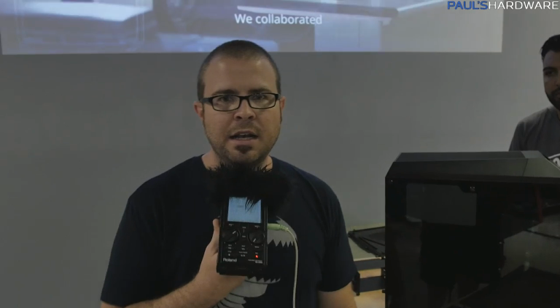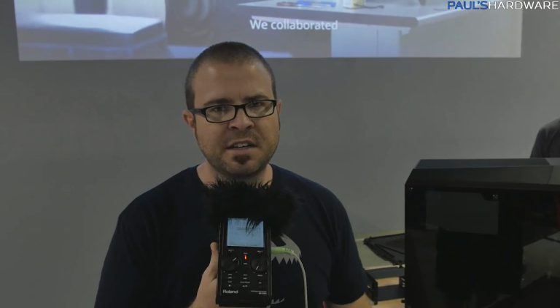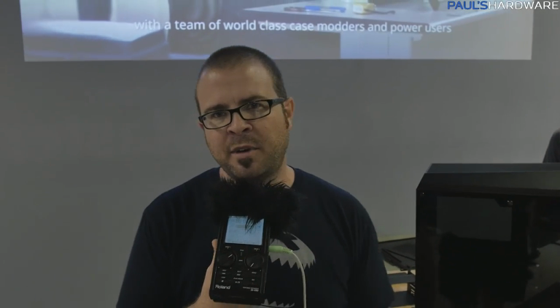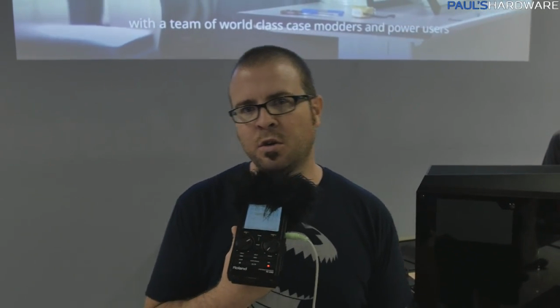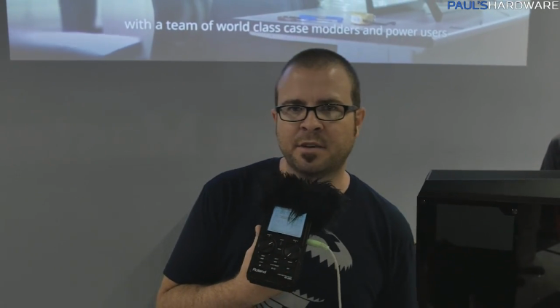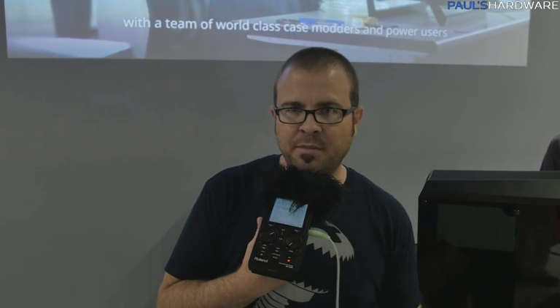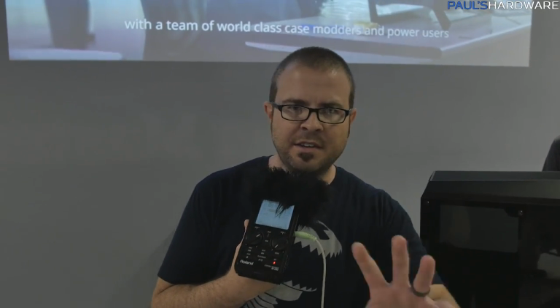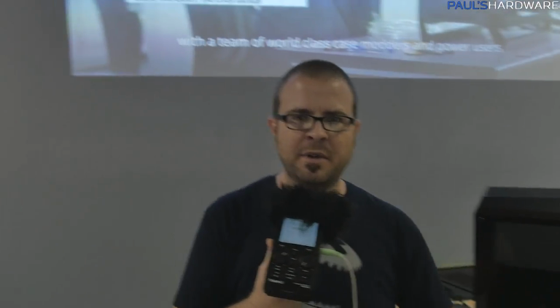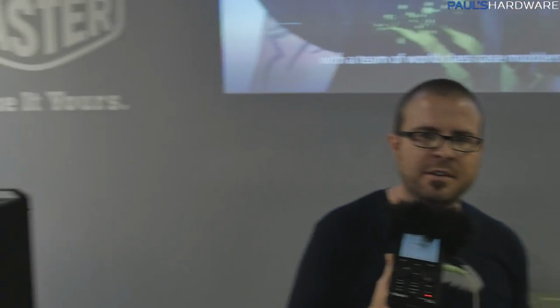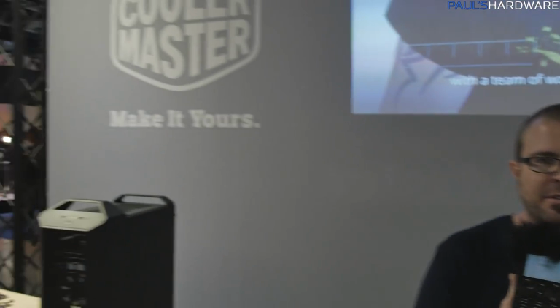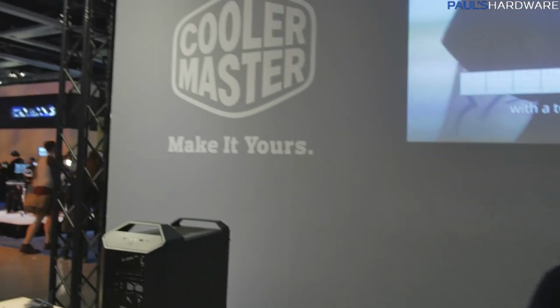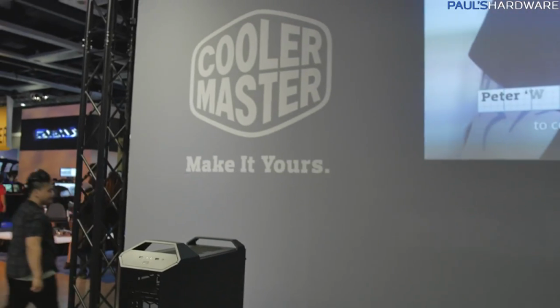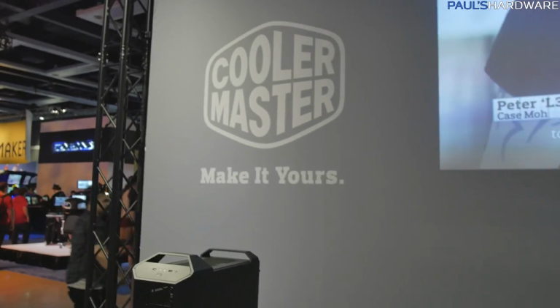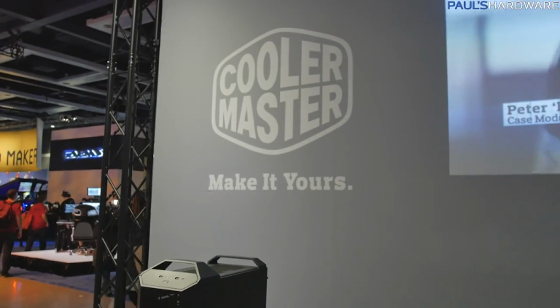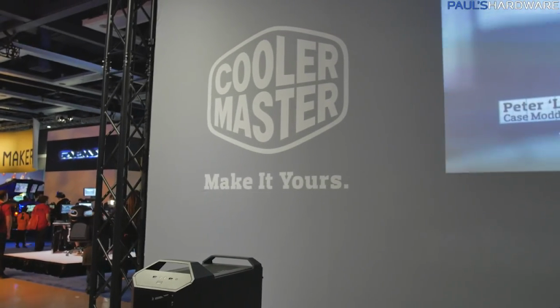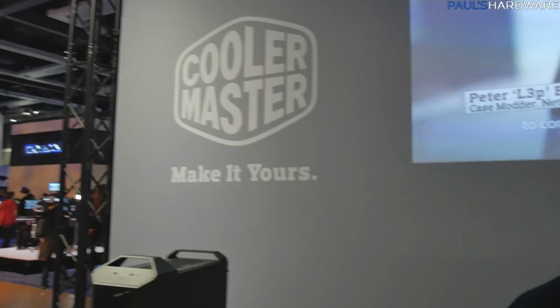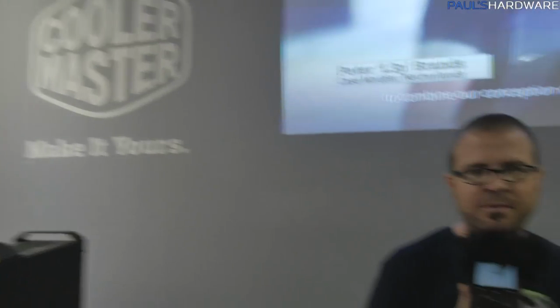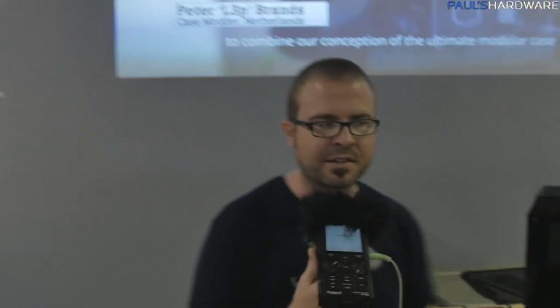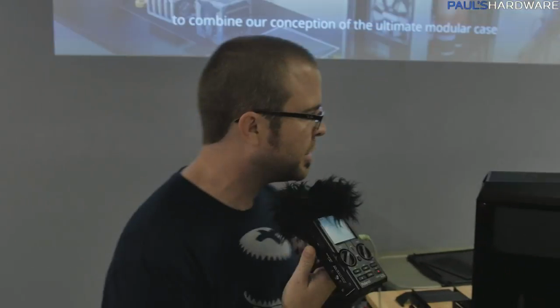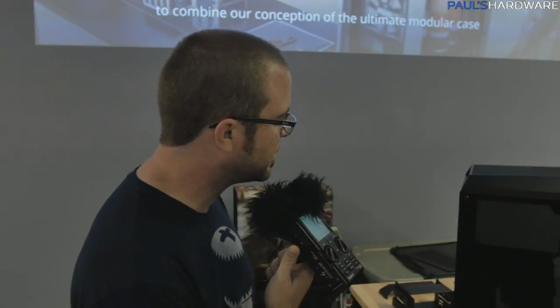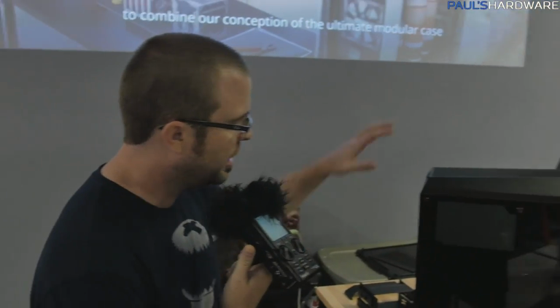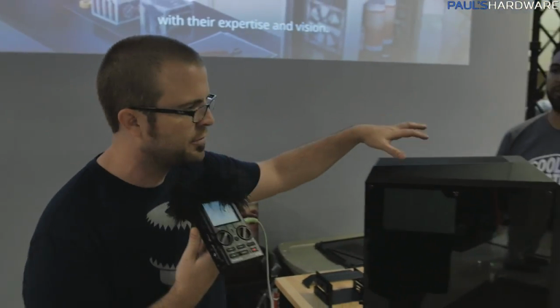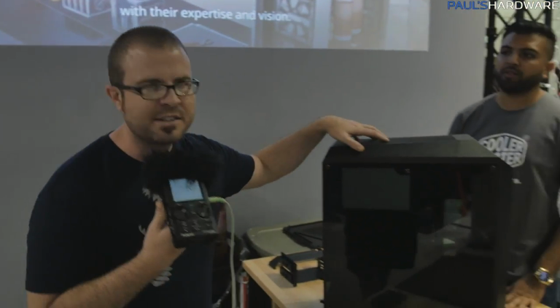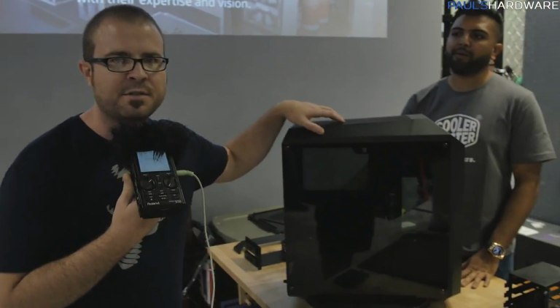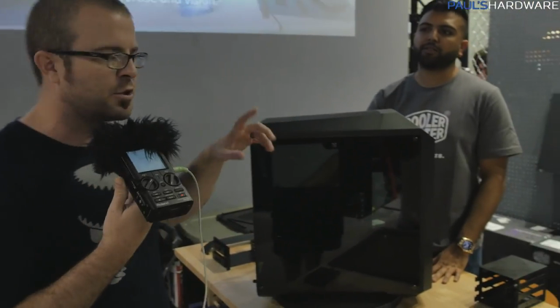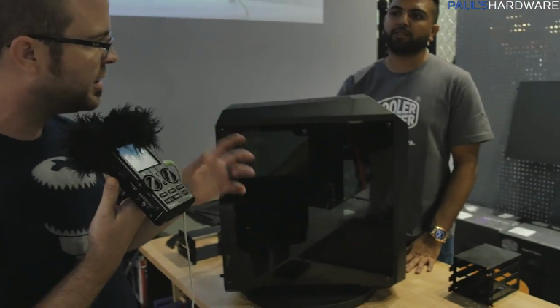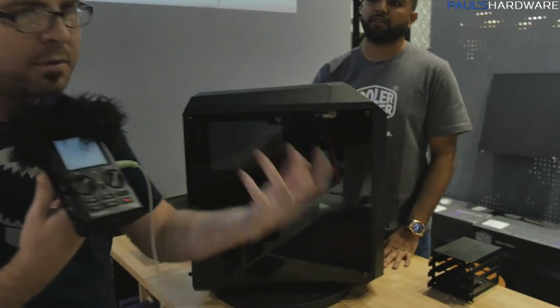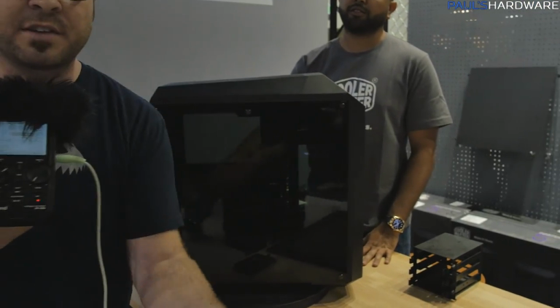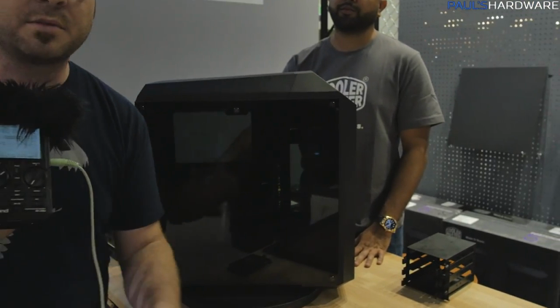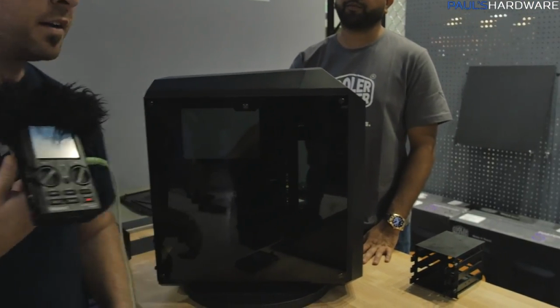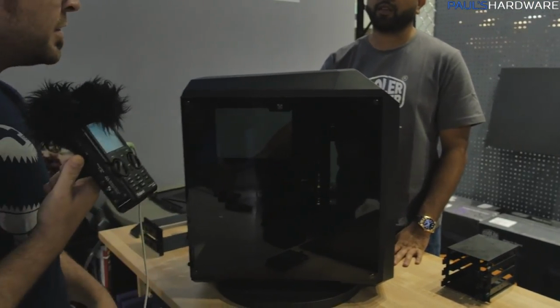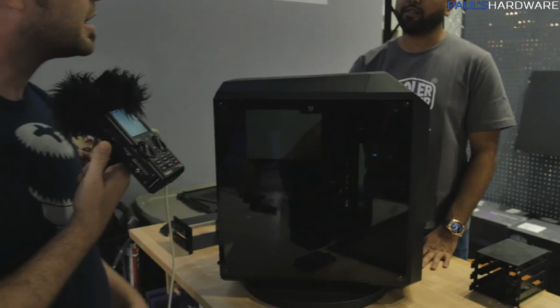I'm here at the Cooler Master booth. Besides being my sponsor for this event, they also have some fantastic things going on here. I'm going to start off with the Master Case 5, which you guys have probably already seen in my video.